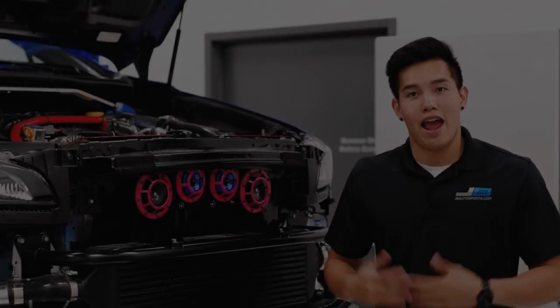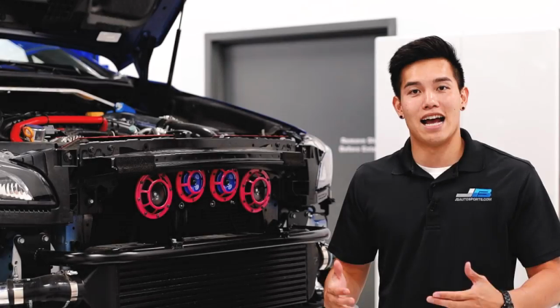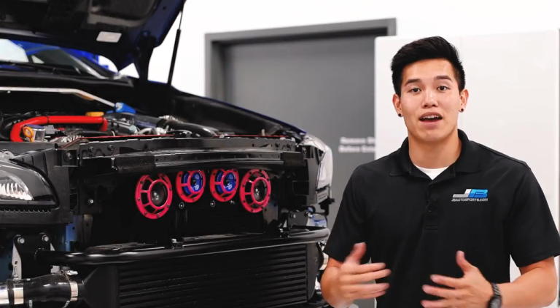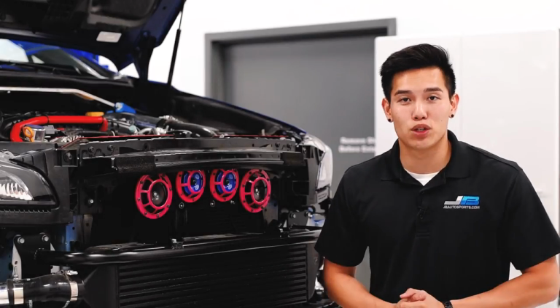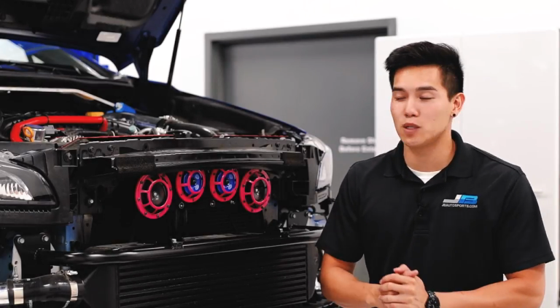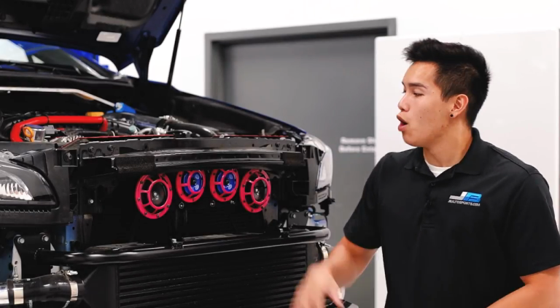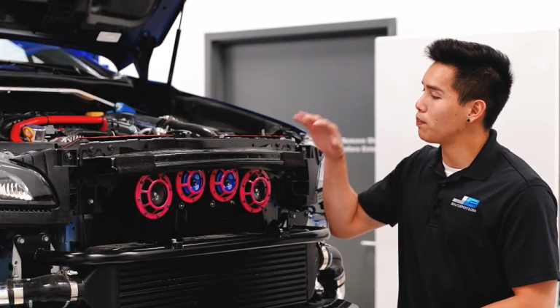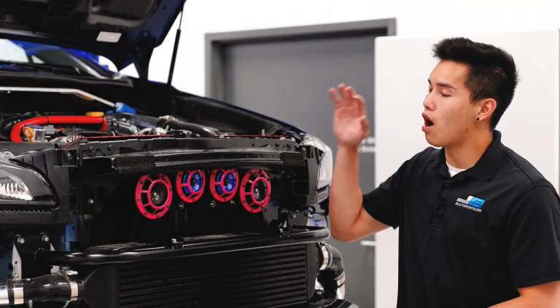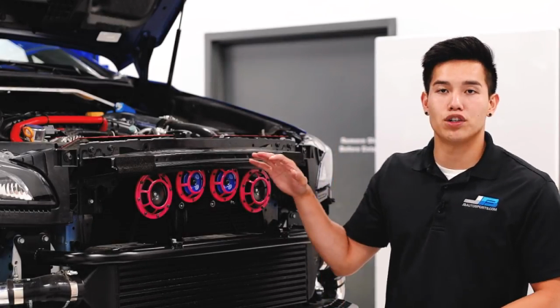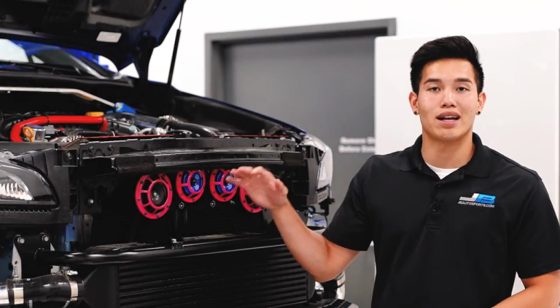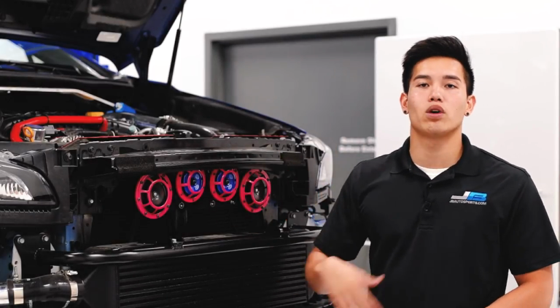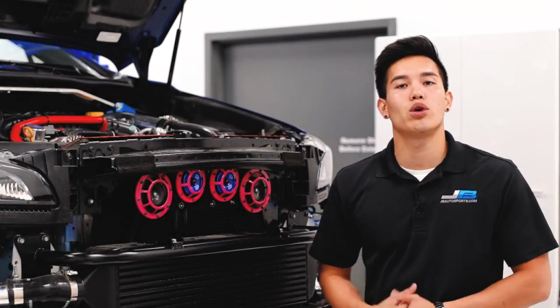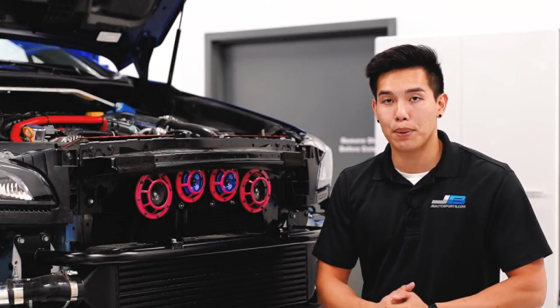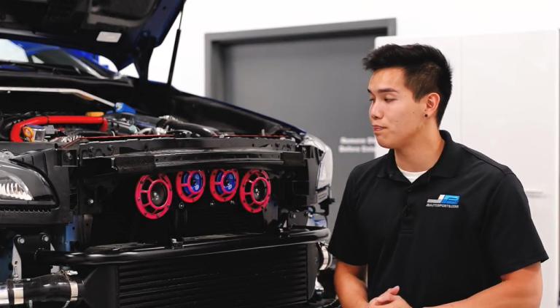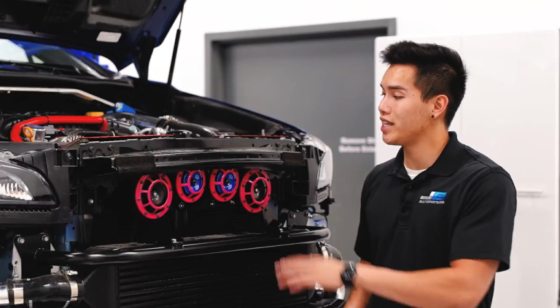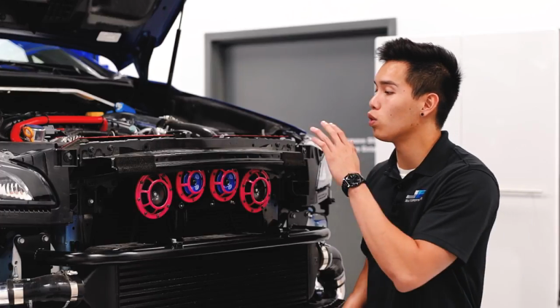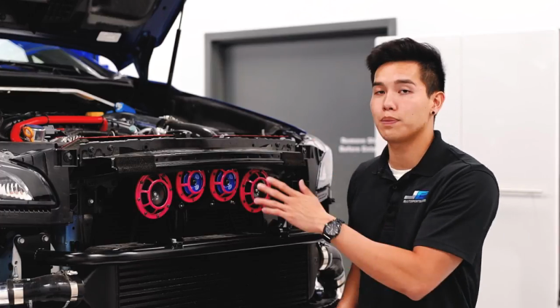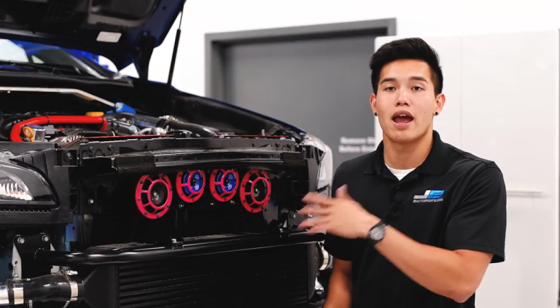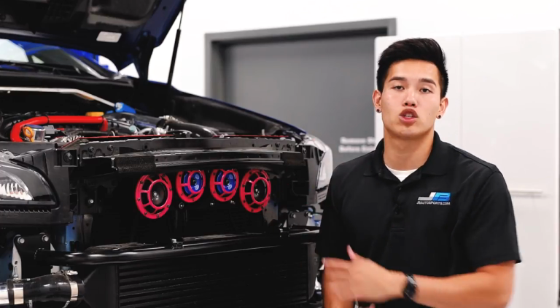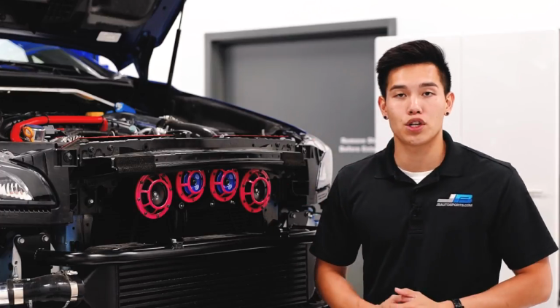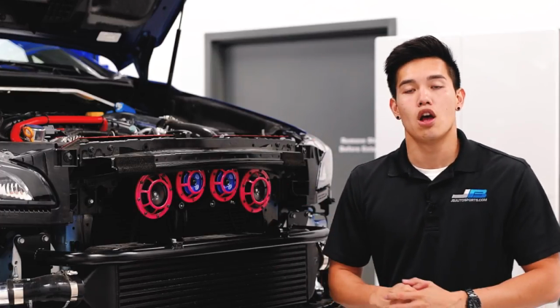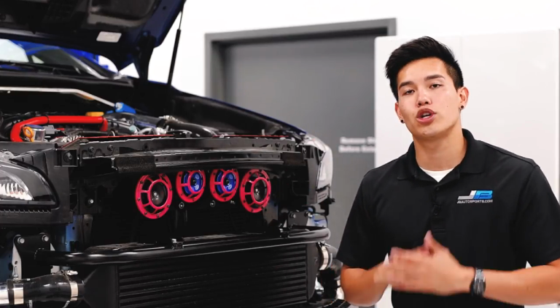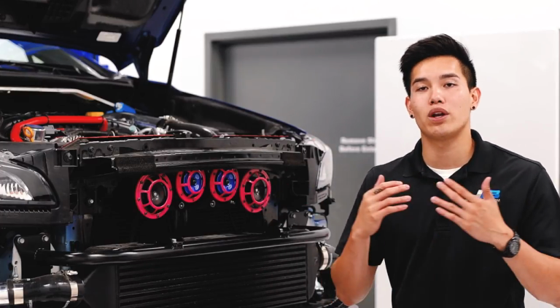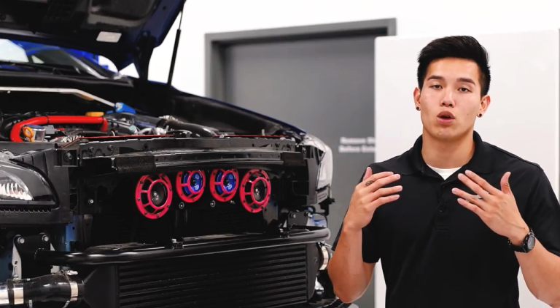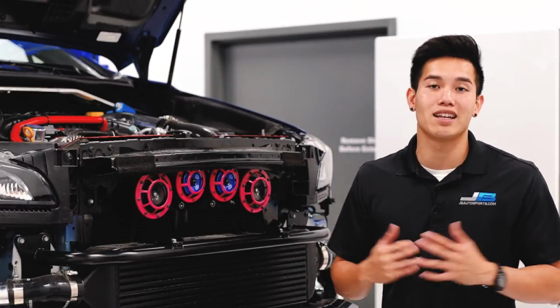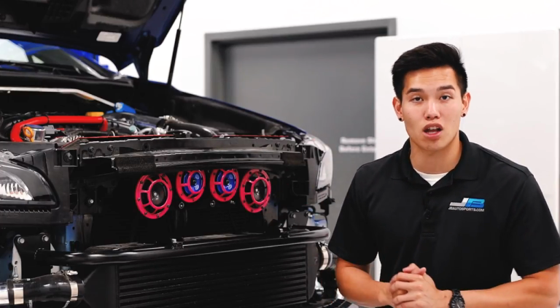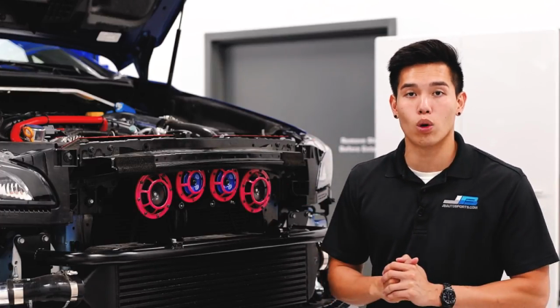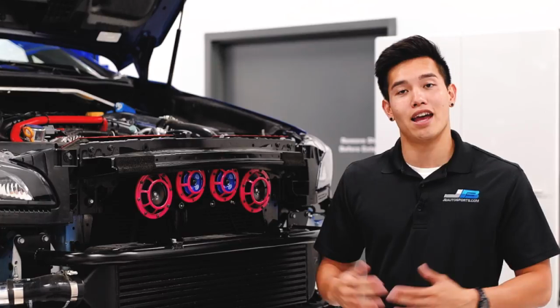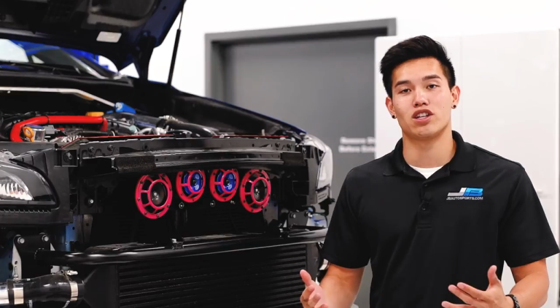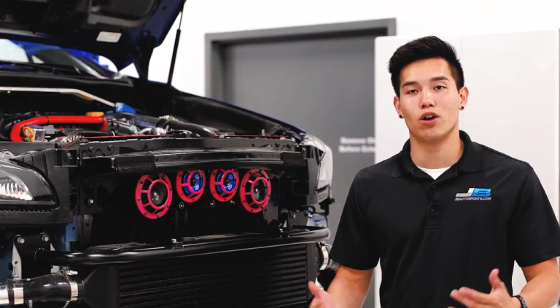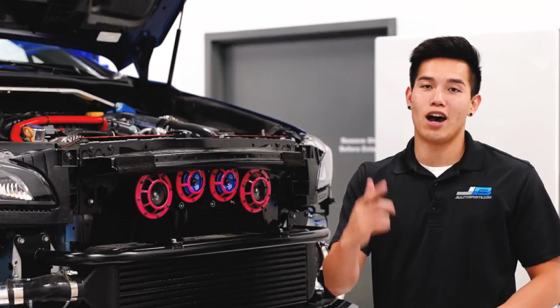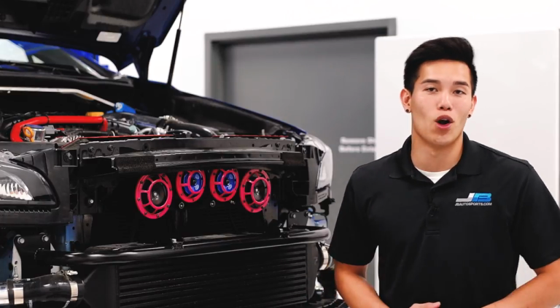Hey guys, it's Kevin from Subiespeed. We've got the bumper off of our WRX and we're going to be doing a comparison between the Hella Horn Sharp Tones and Super Tones, so you can get rid of those dinky little stock horns and let yourself be heard out on the road.